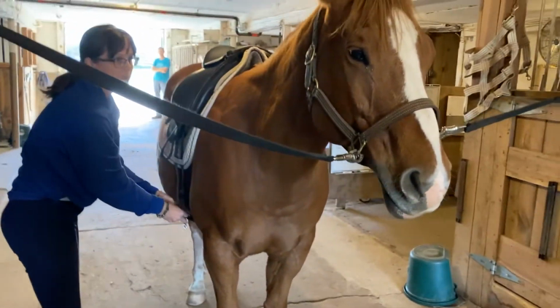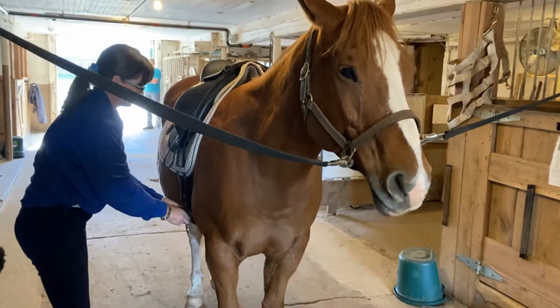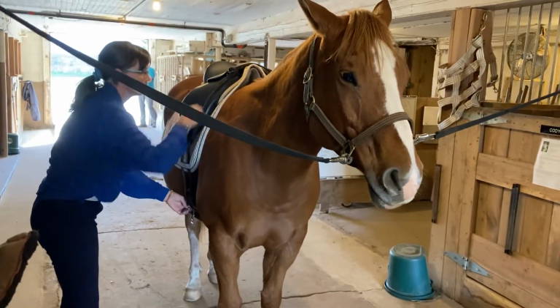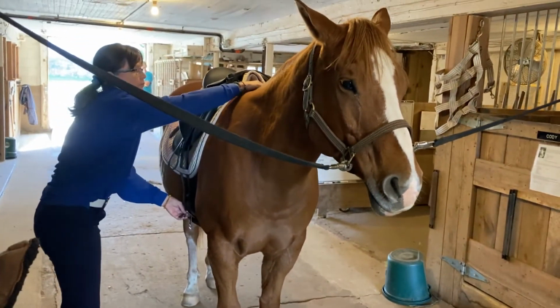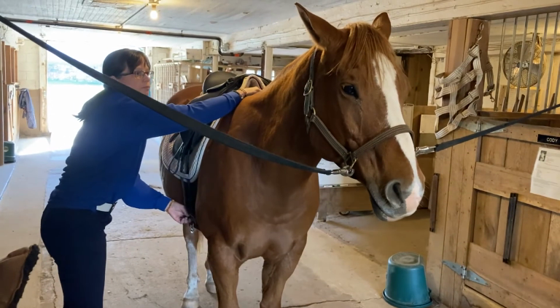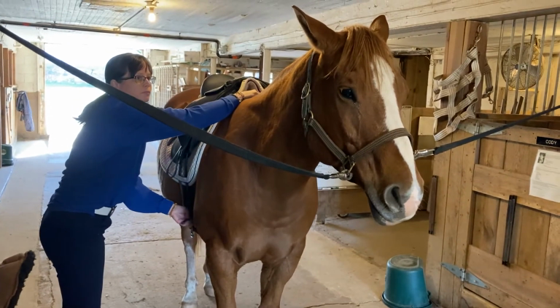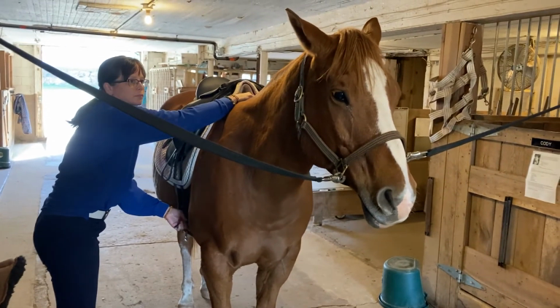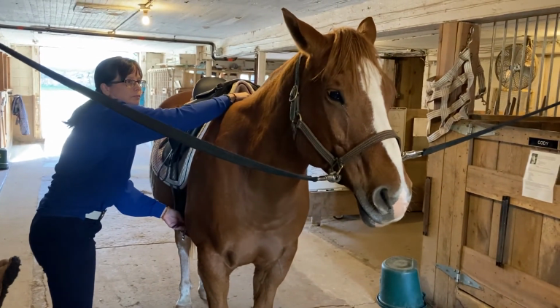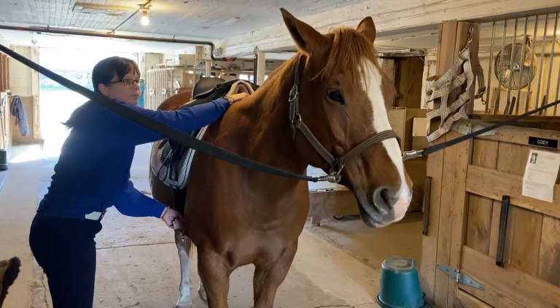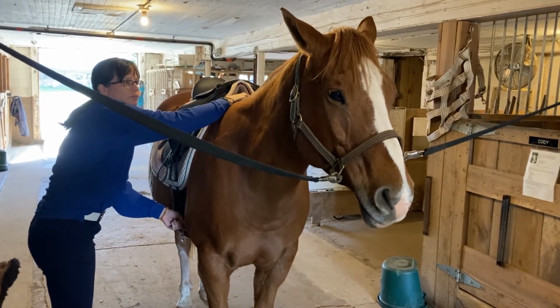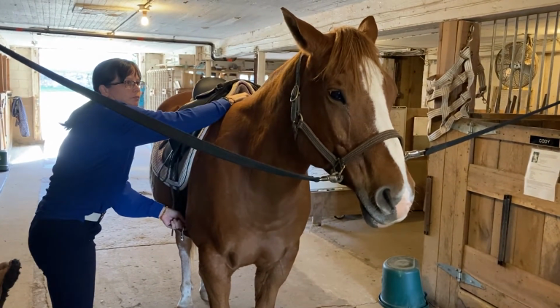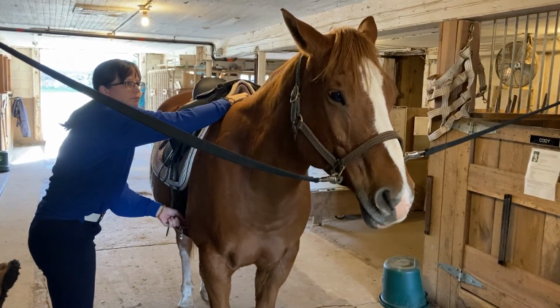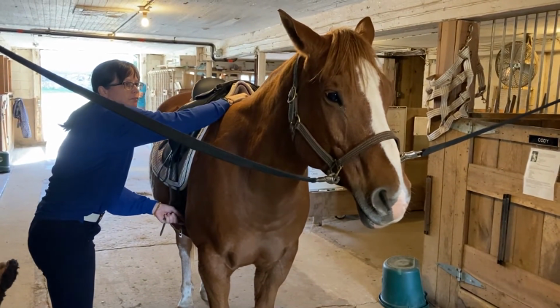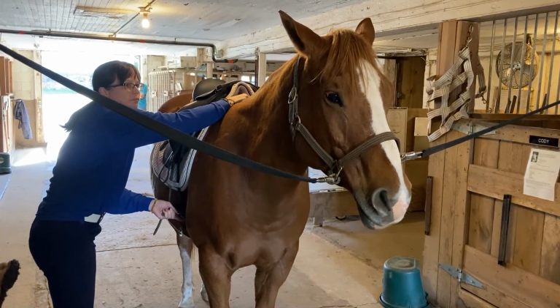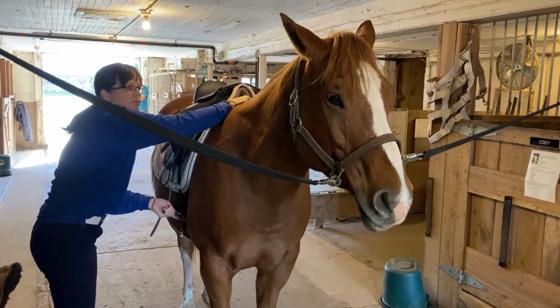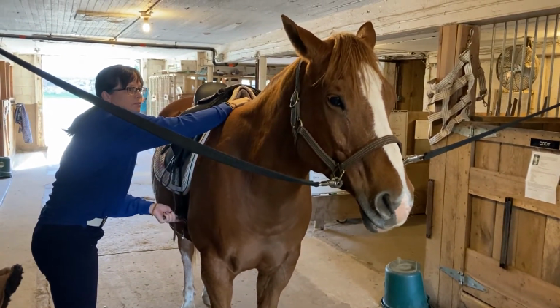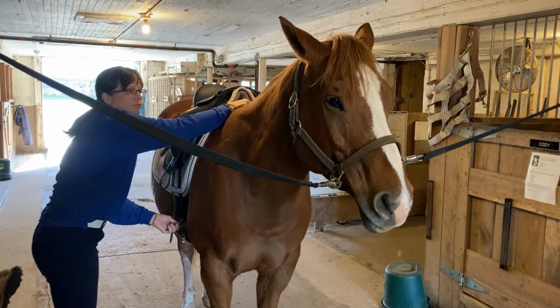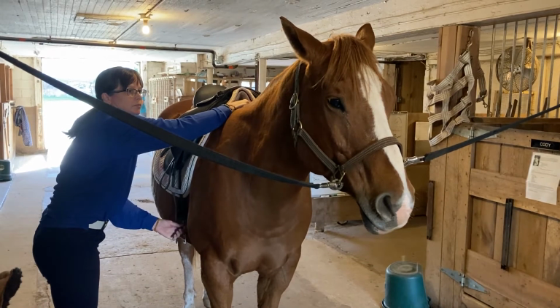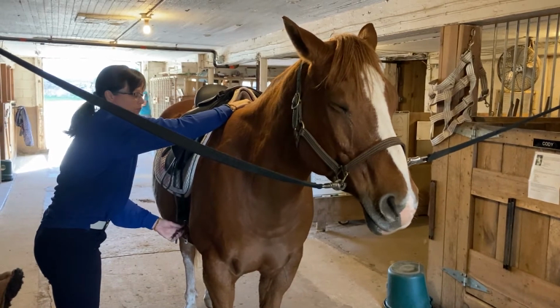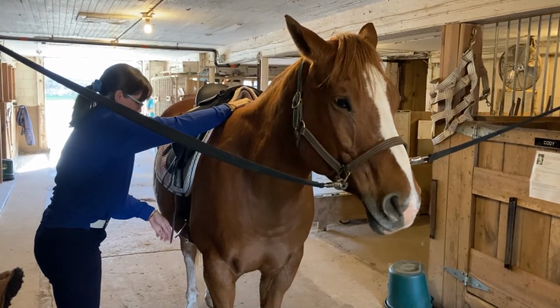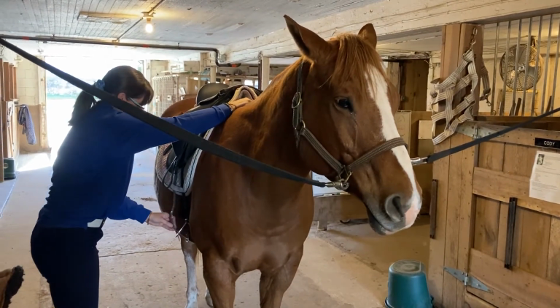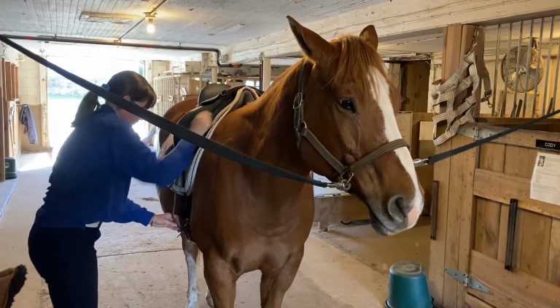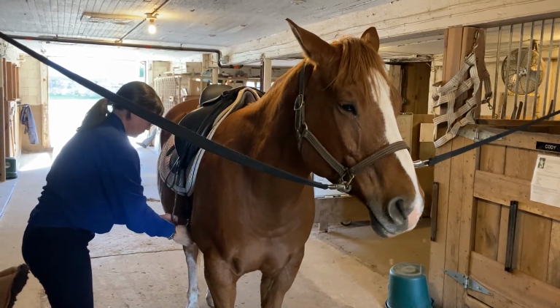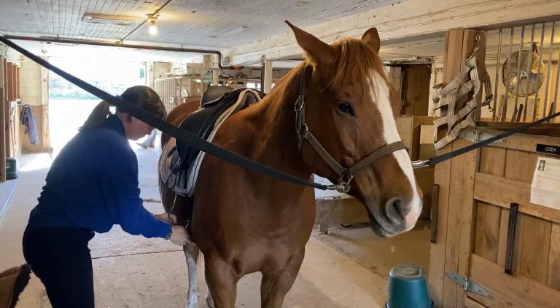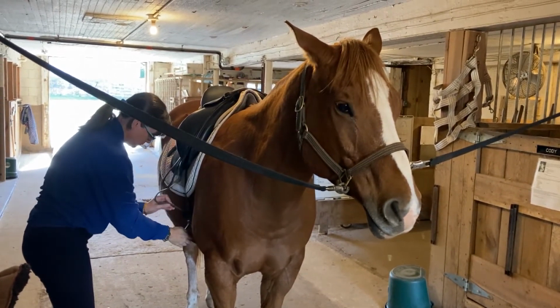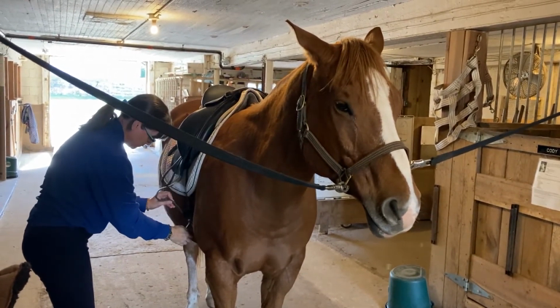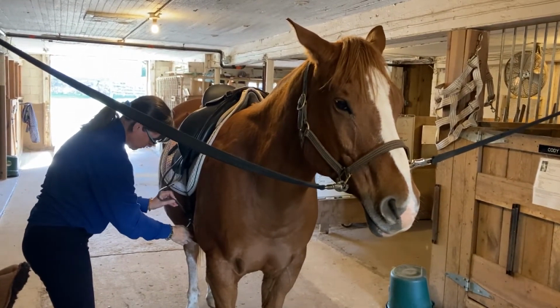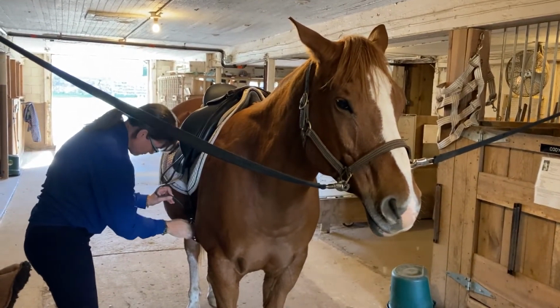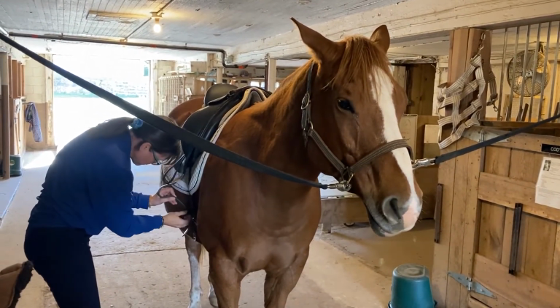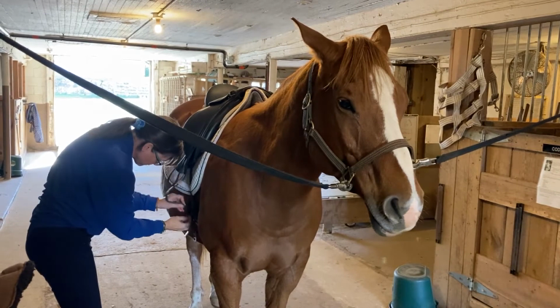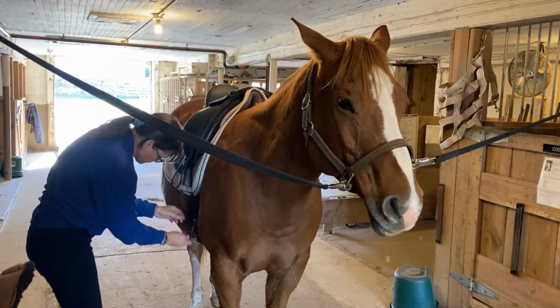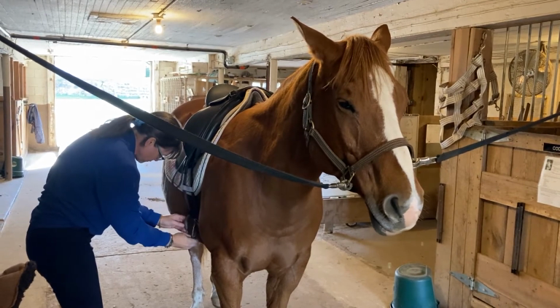She's watching the horse's ears closely for any signs of discomfort. She's putting pressure on the horse's withers as sort of a distraction from the pressure on the girth area.